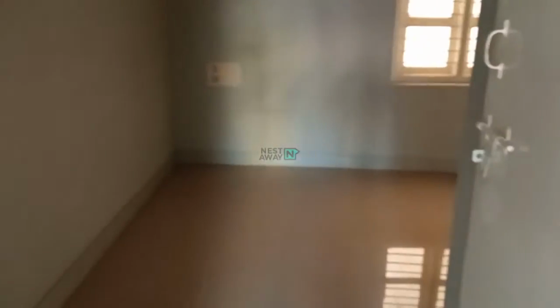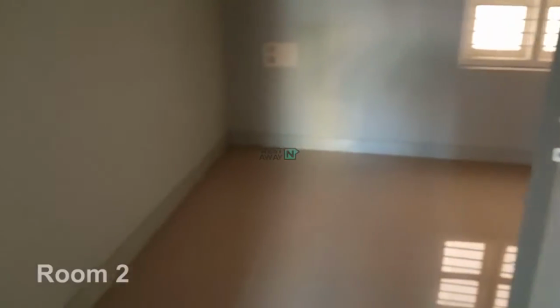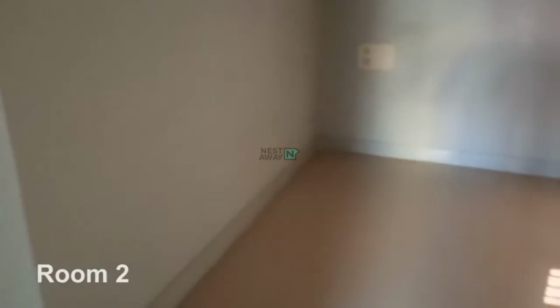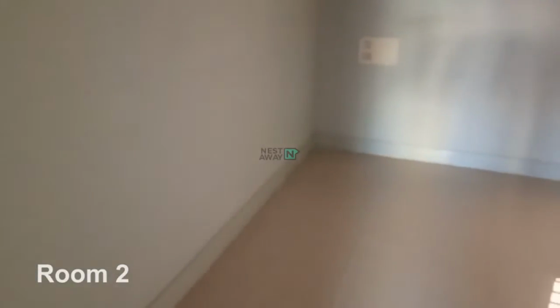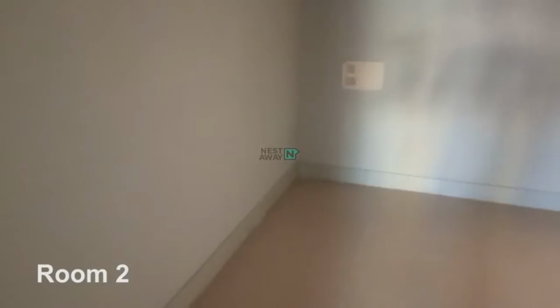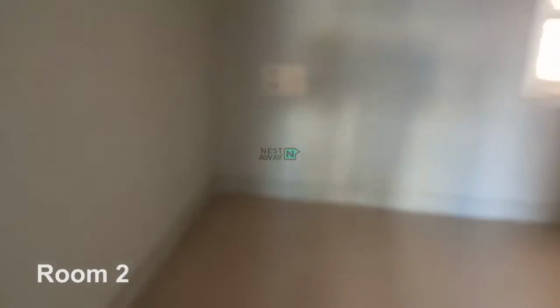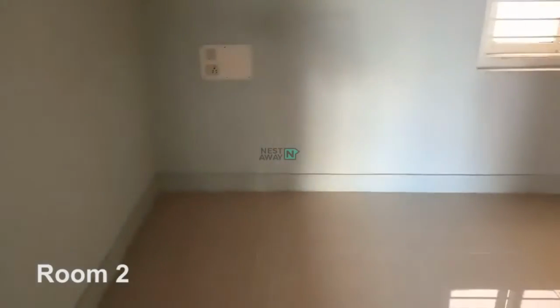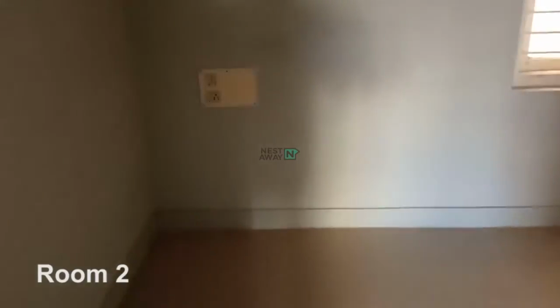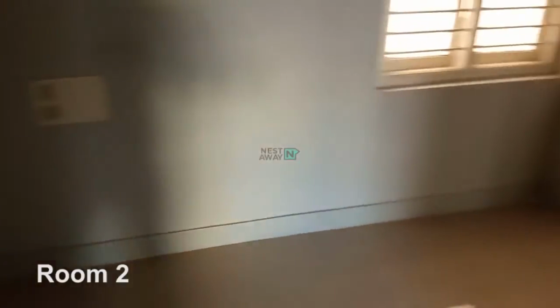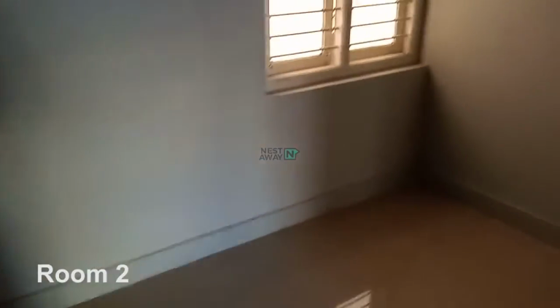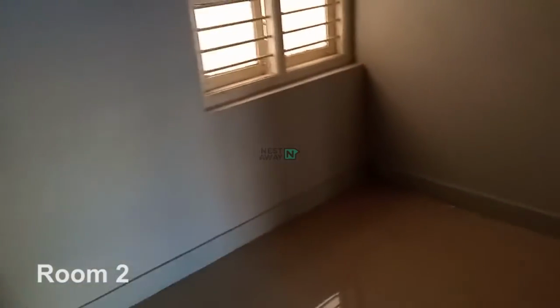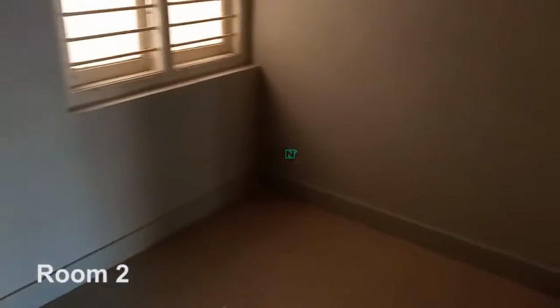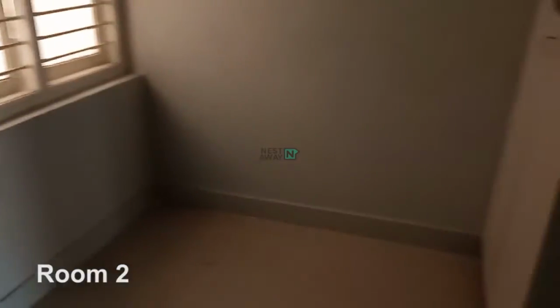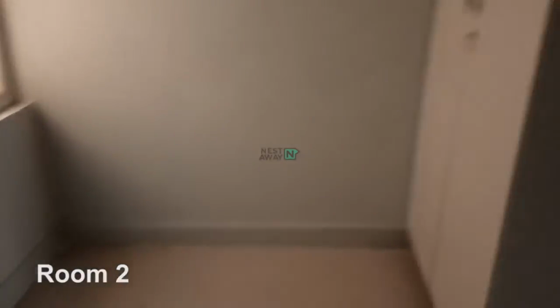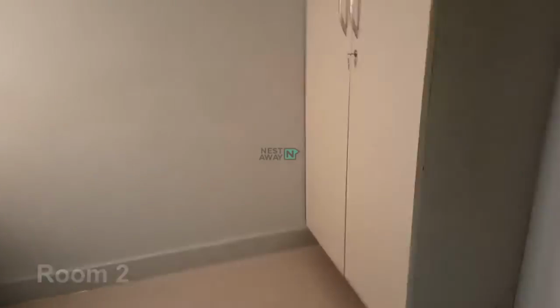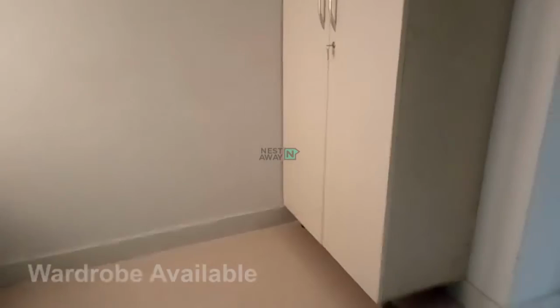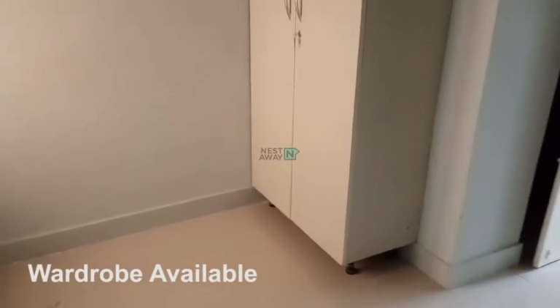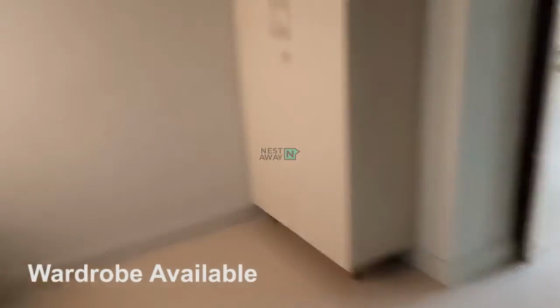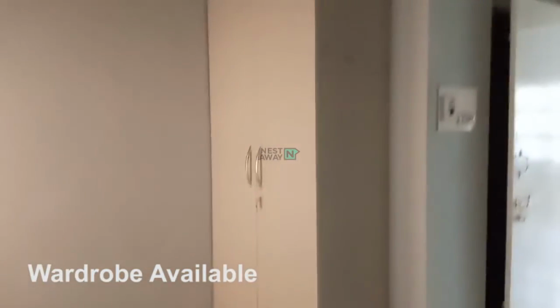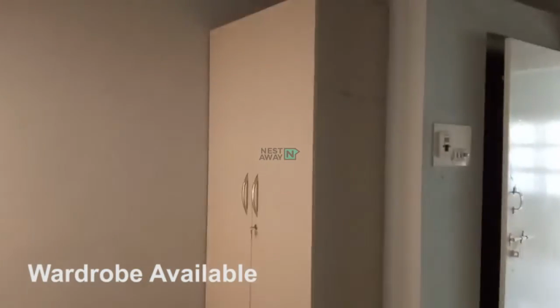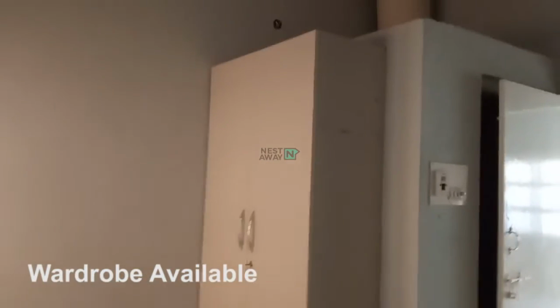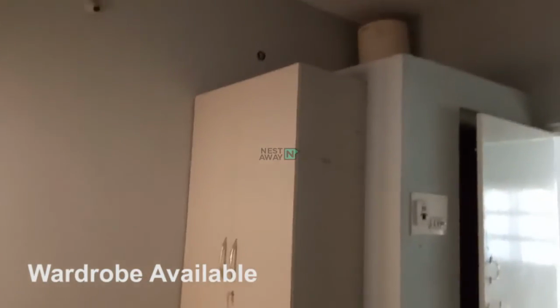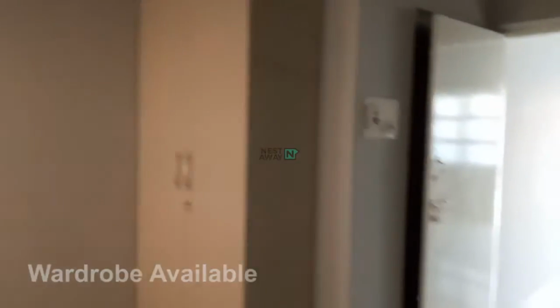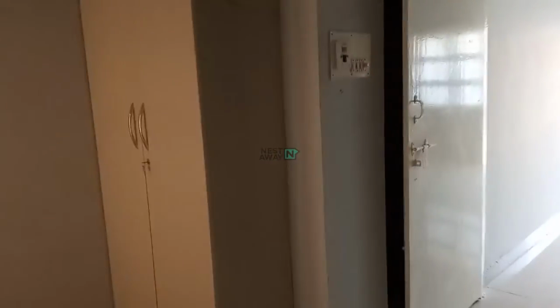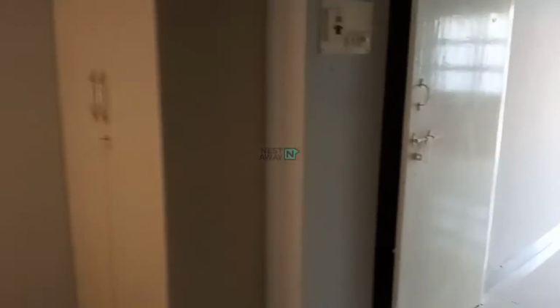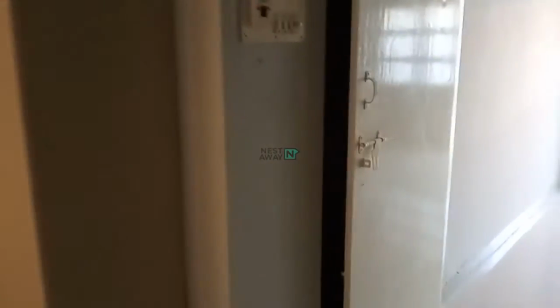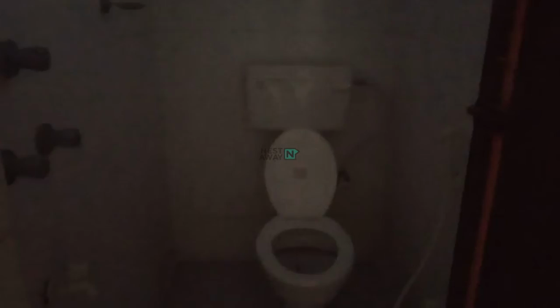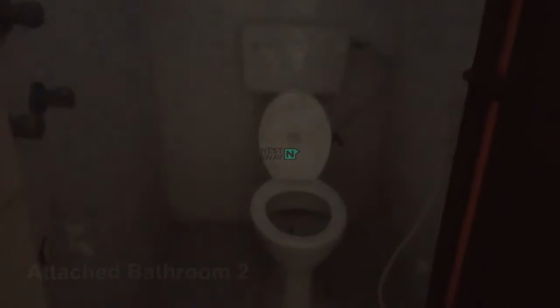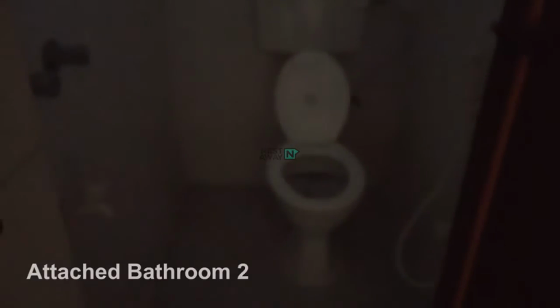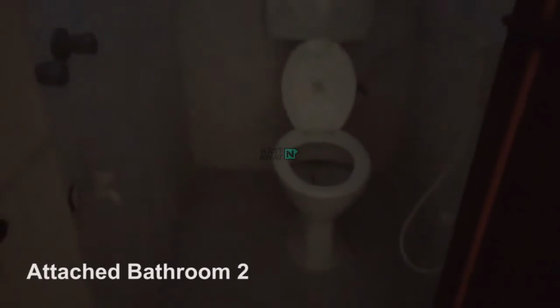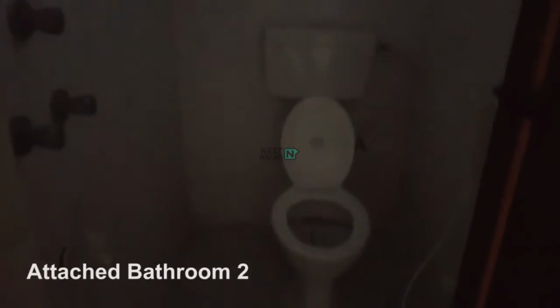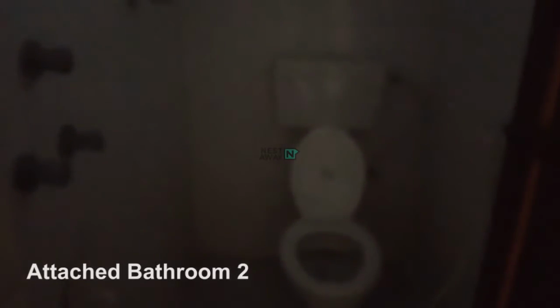This is the second room. This is the attached bathroom for room 2.